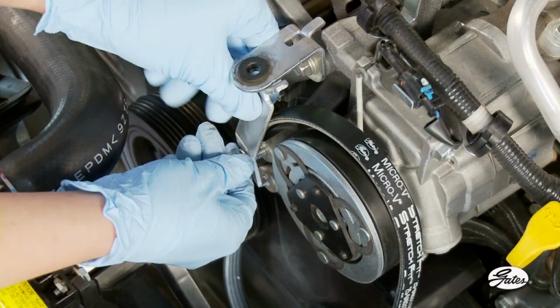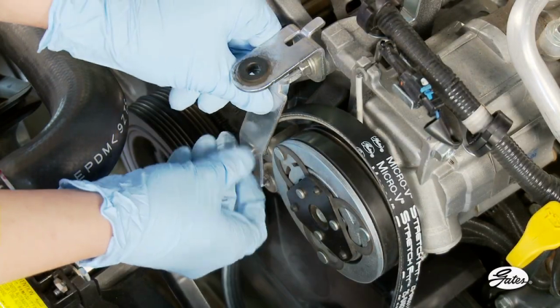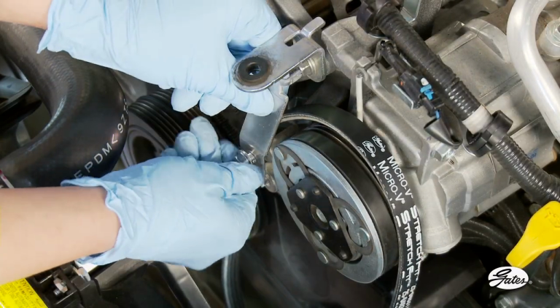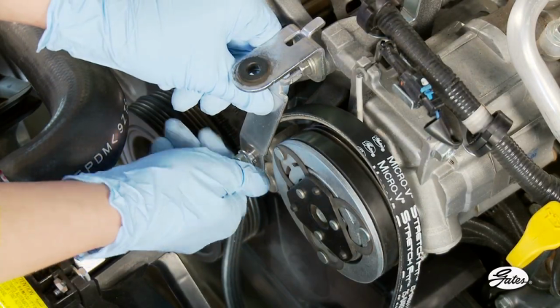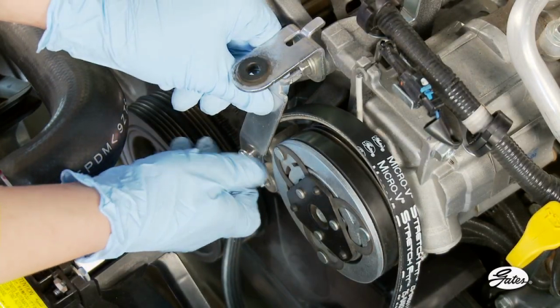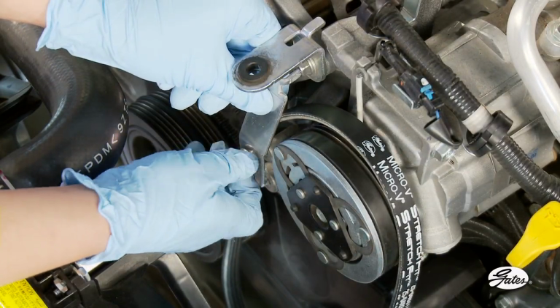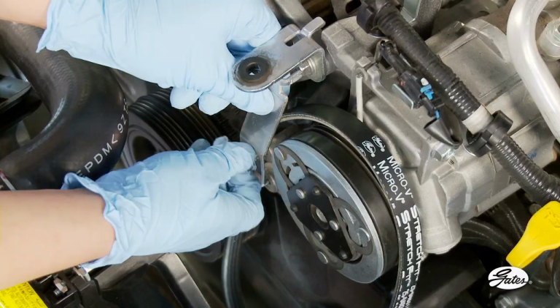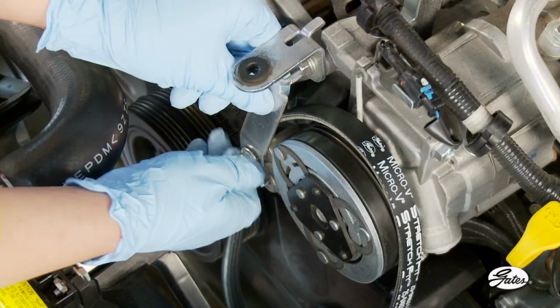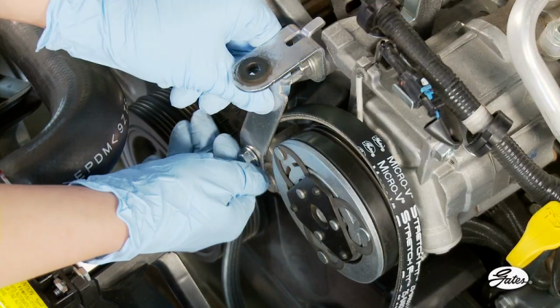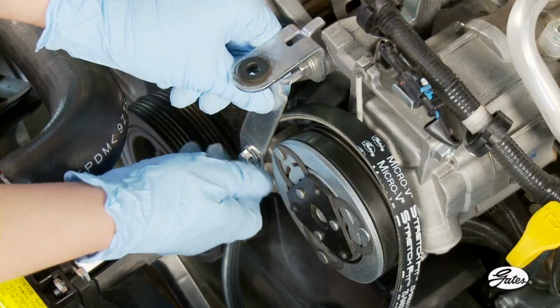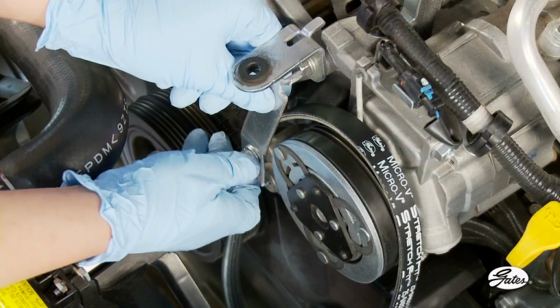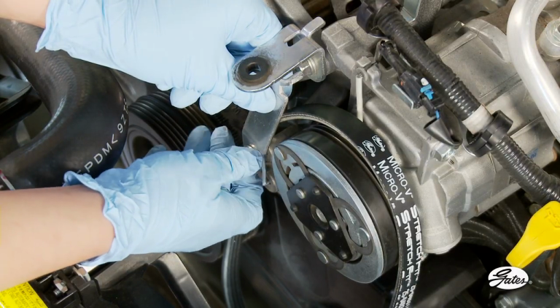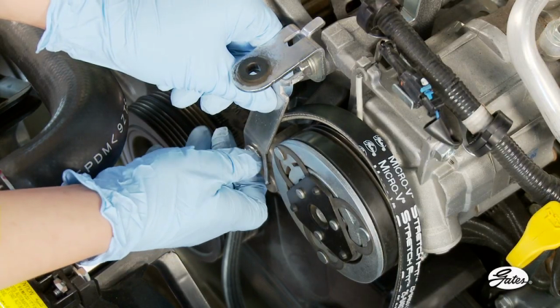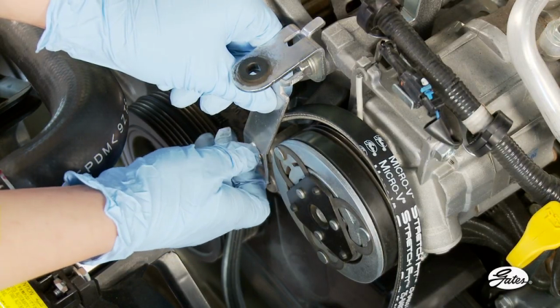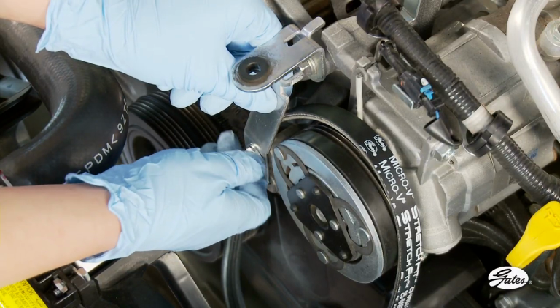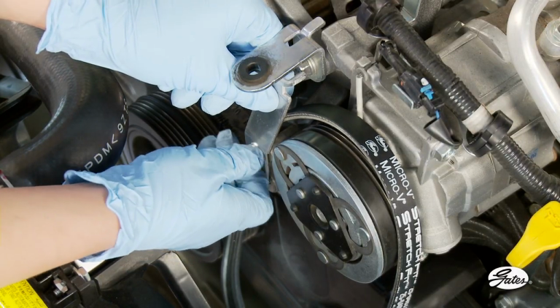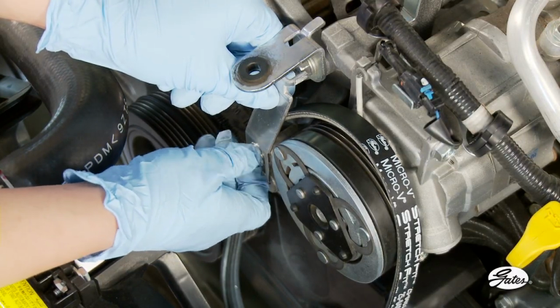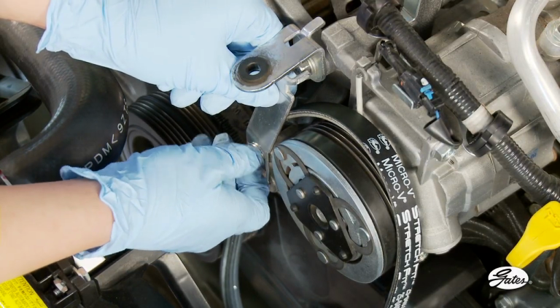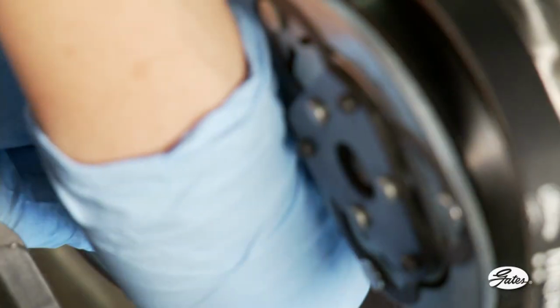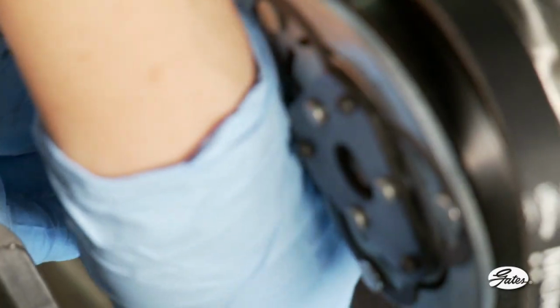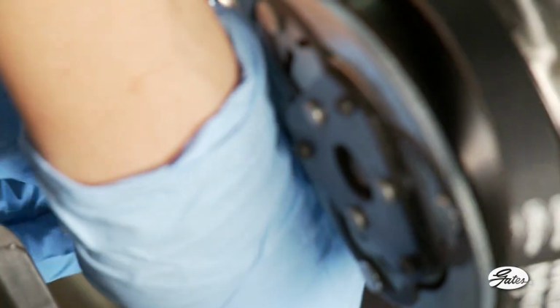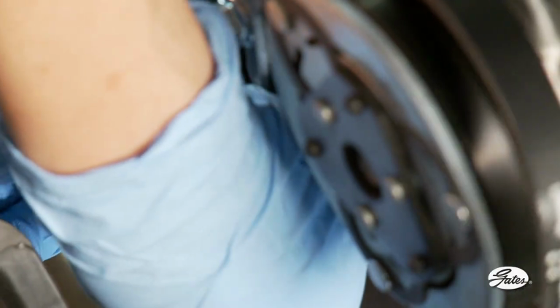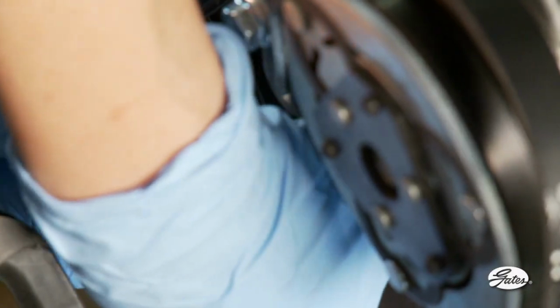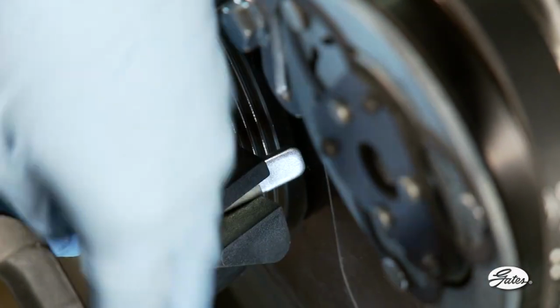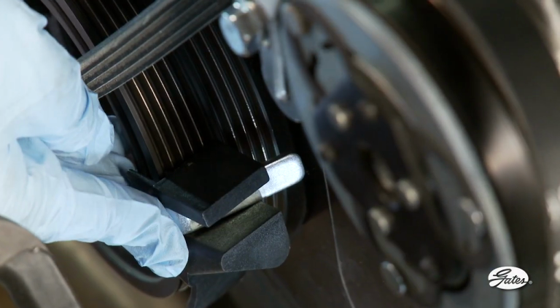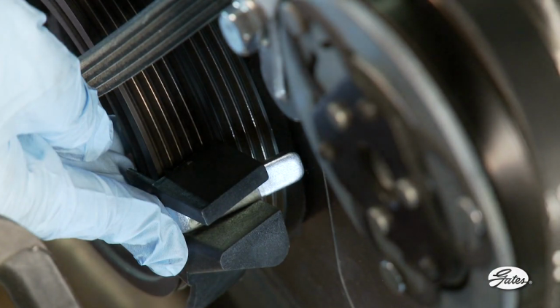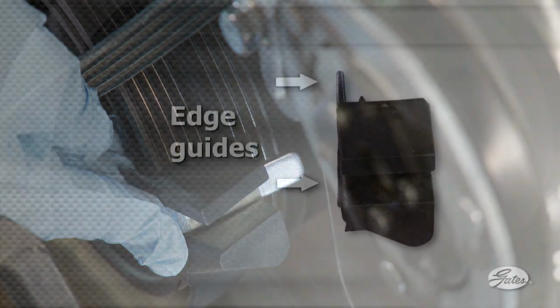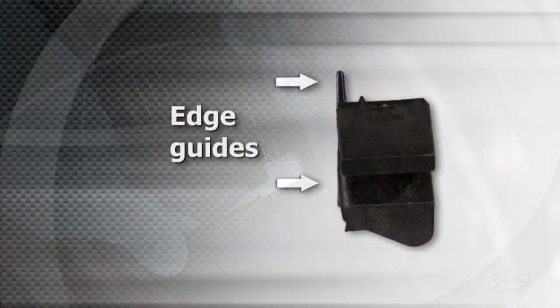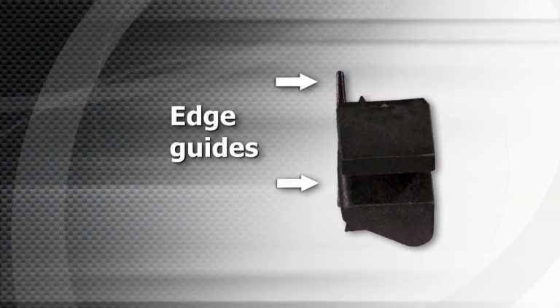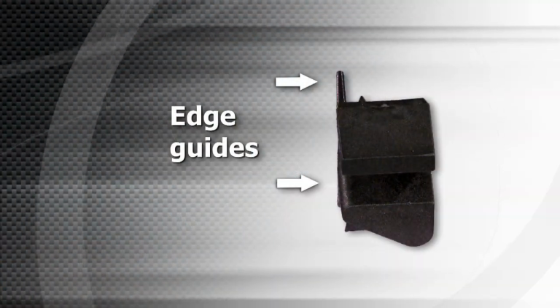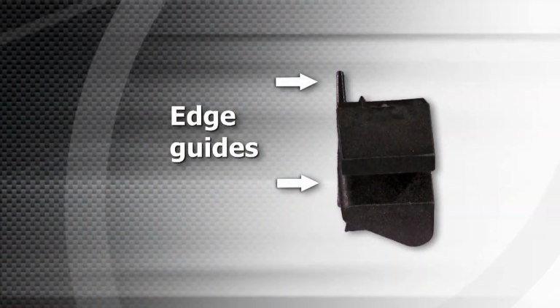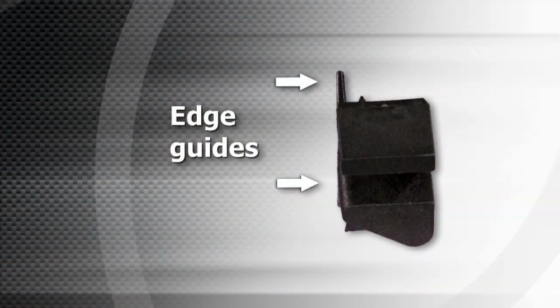Next, place the stretch fit guide tool between the AC and the alternator mounting bracket and tighten the bolt securely. On the crankshaft pulley, place the belt ramp tool over the groove pulley with the edge guides facing out.